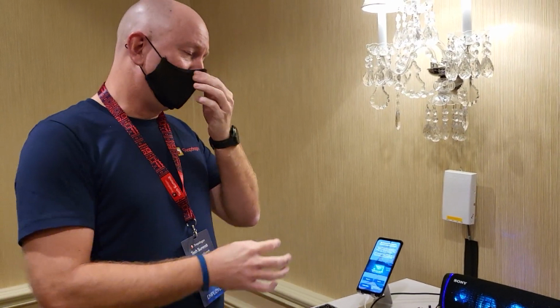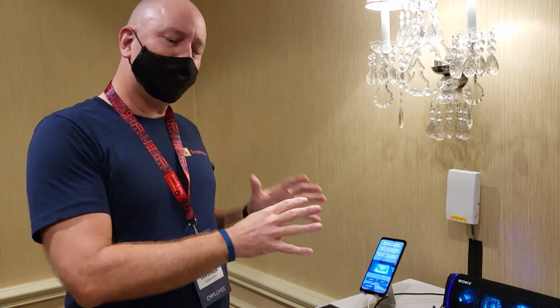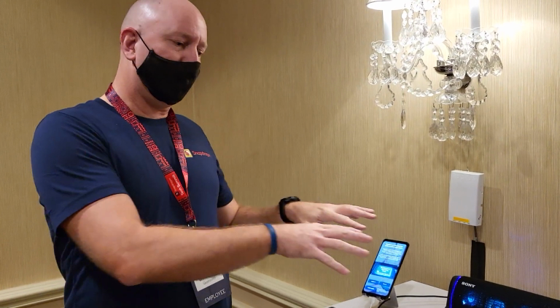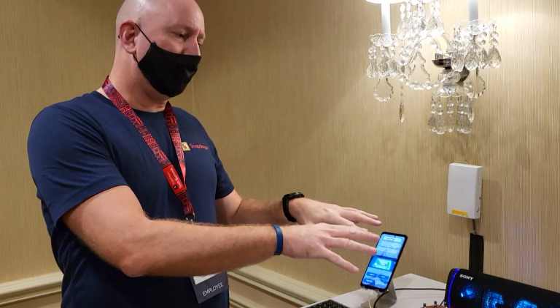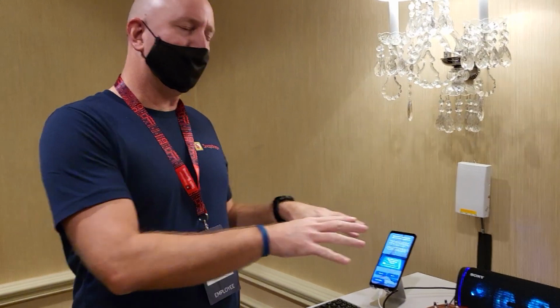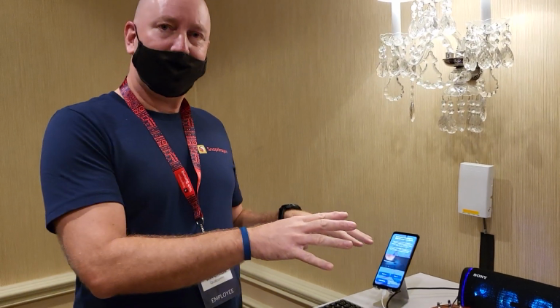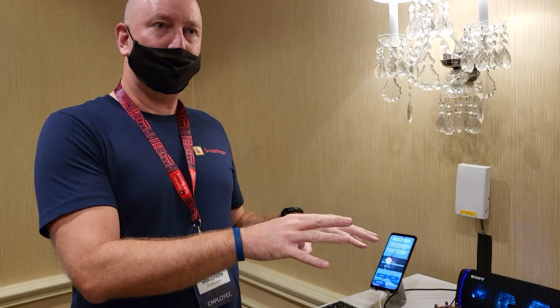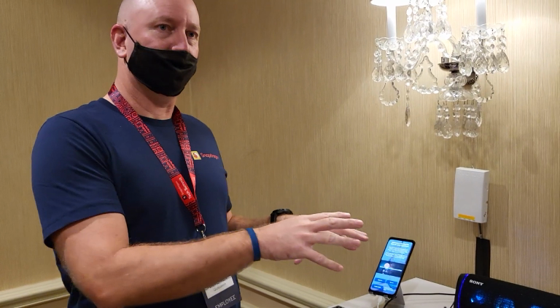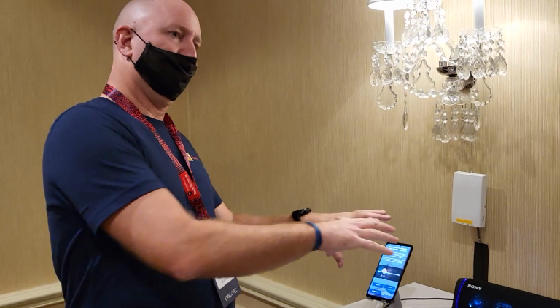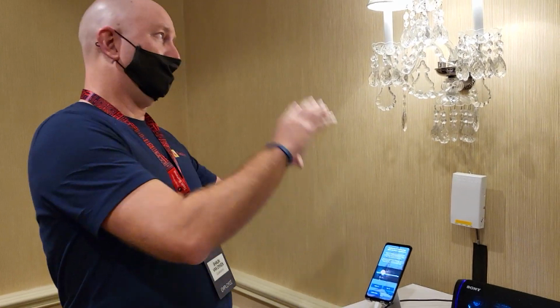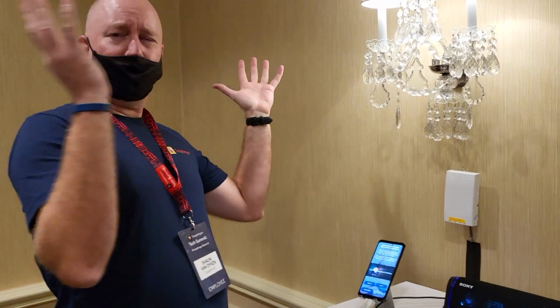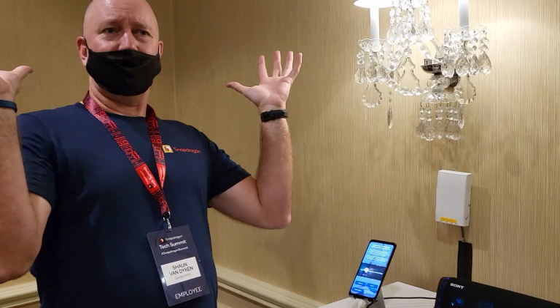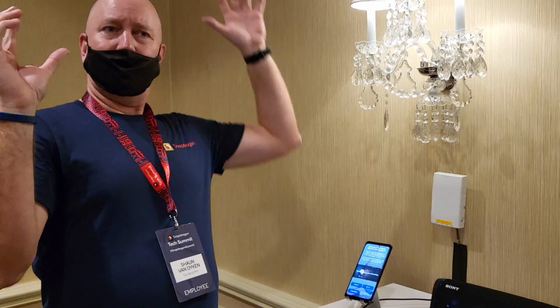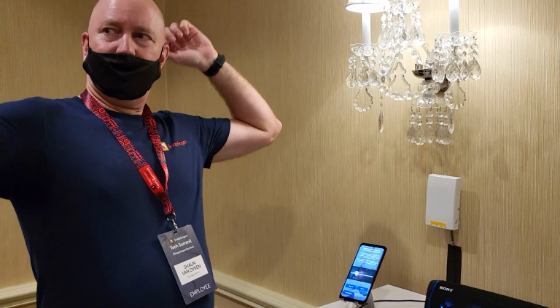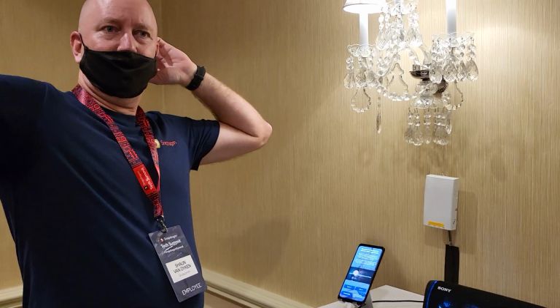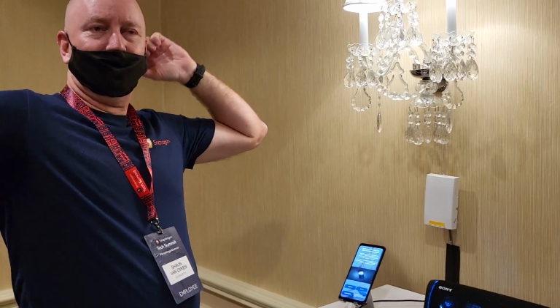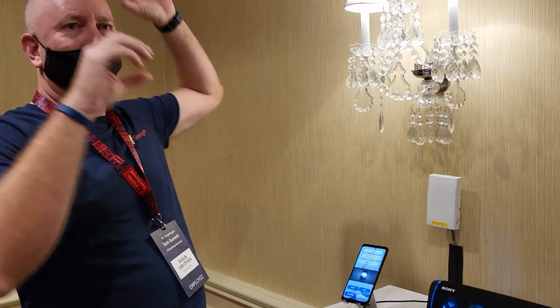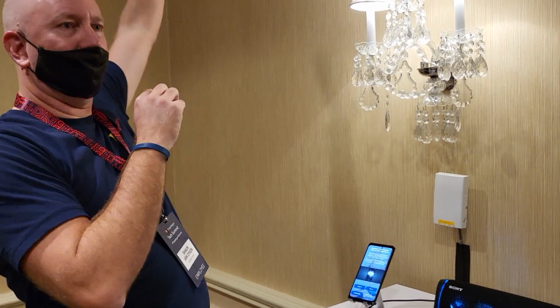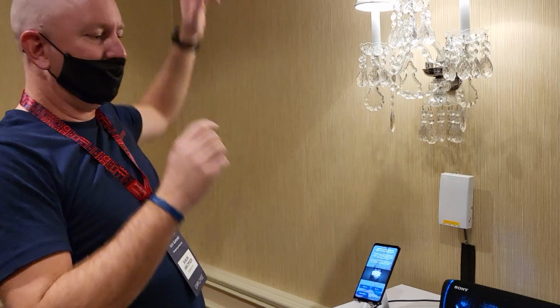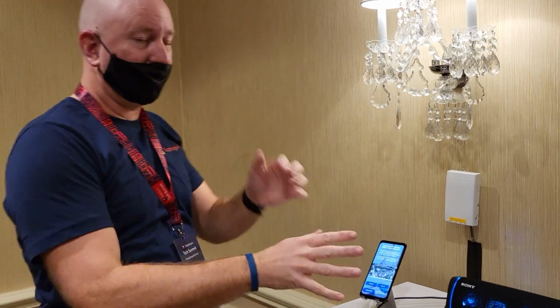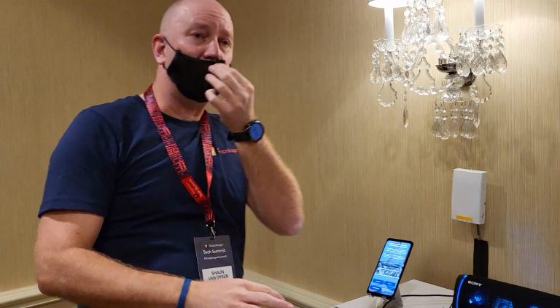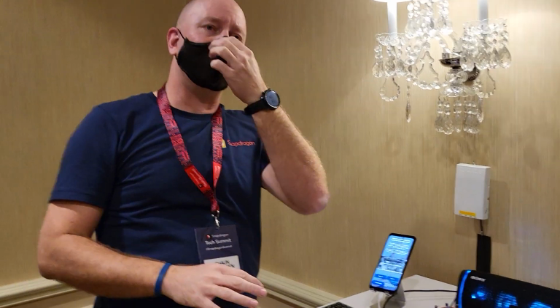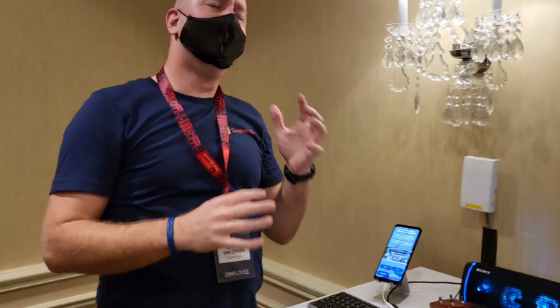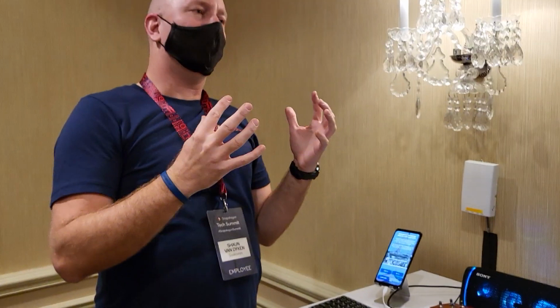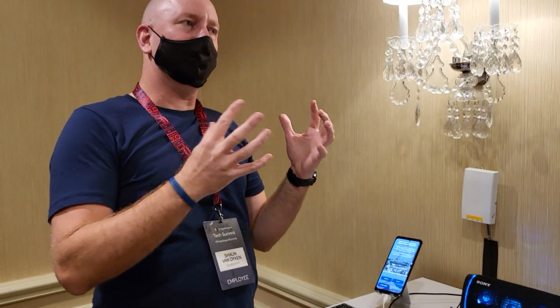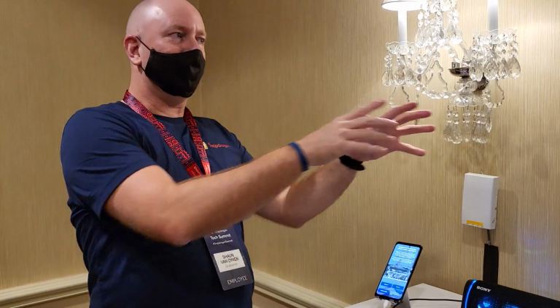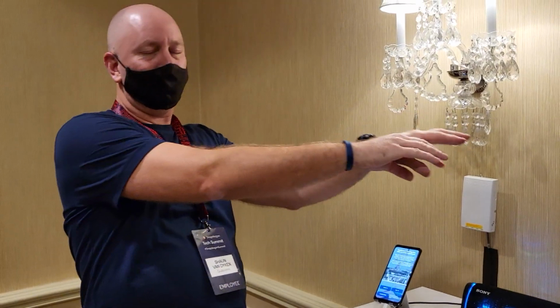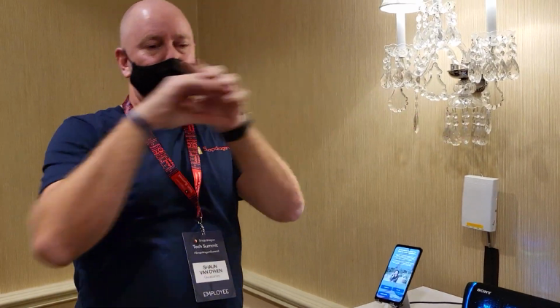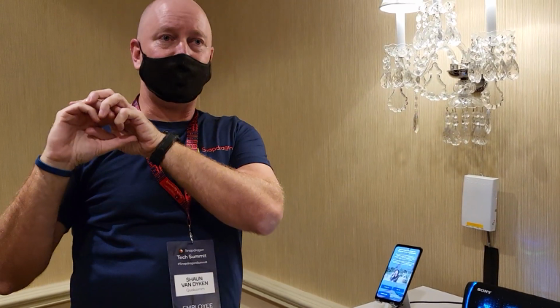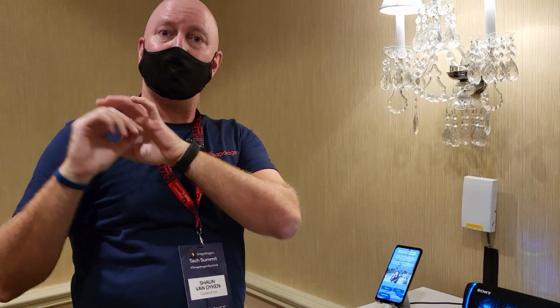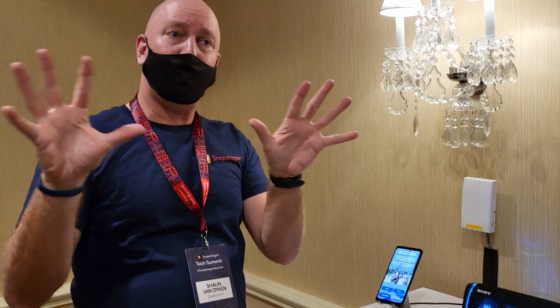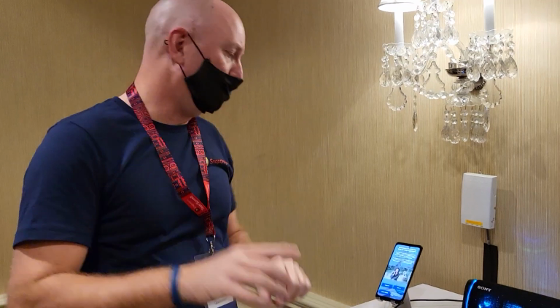So this first demo — the idea is we're going to use AI to intelligently preserve speech and remove all background noise. As you can hear, we're in a pretty noisy environment. We've got some demos running, air conditioning, and some props I'll show you.